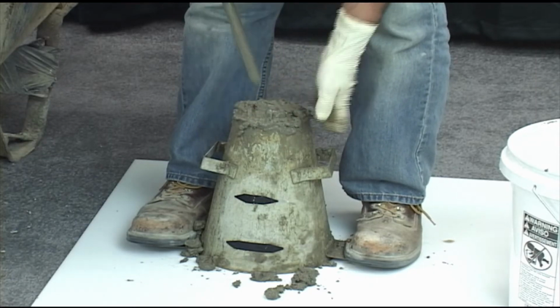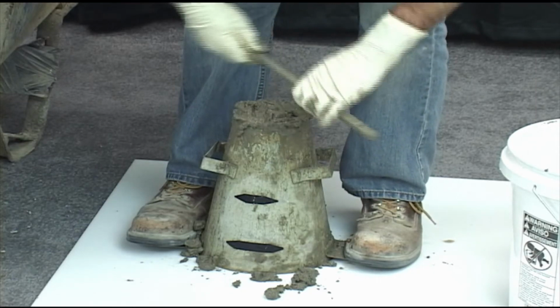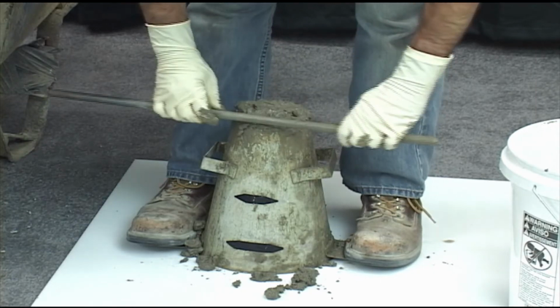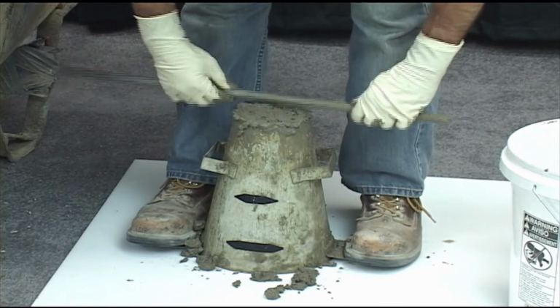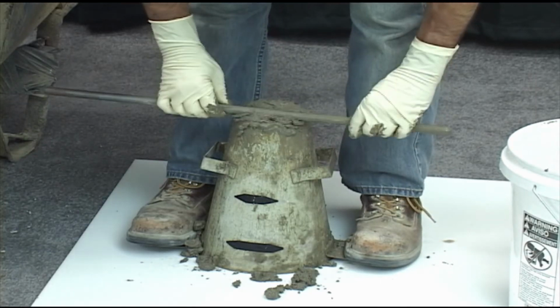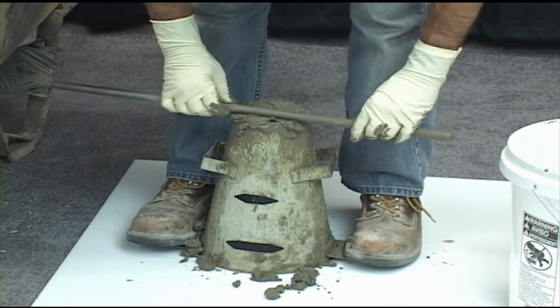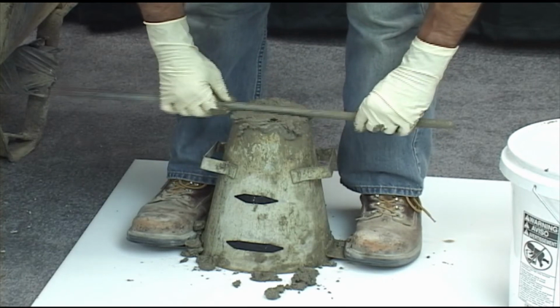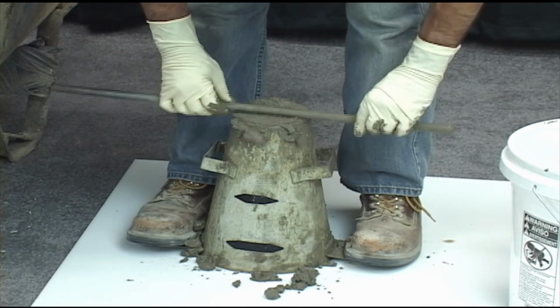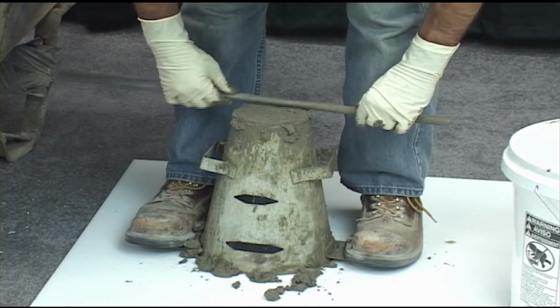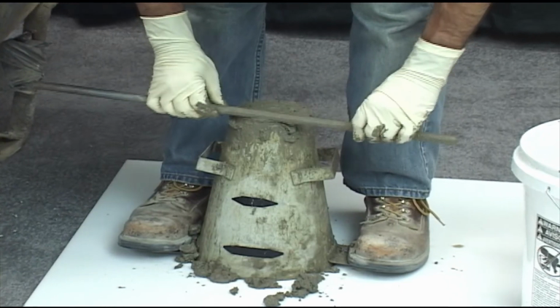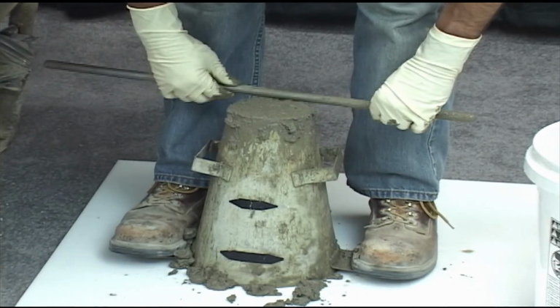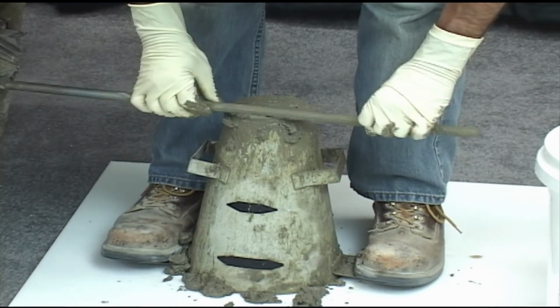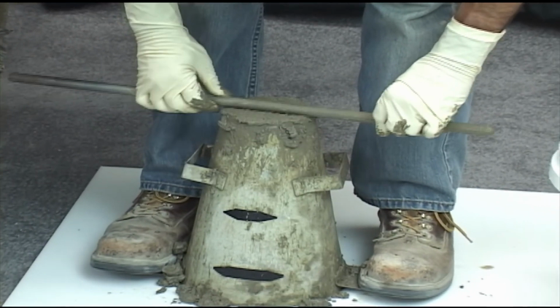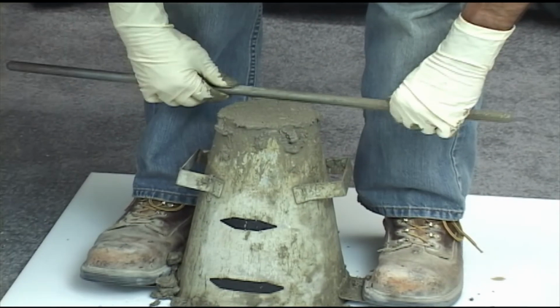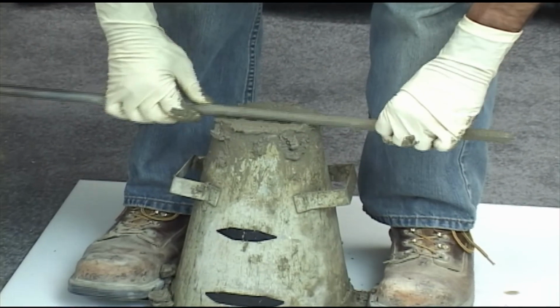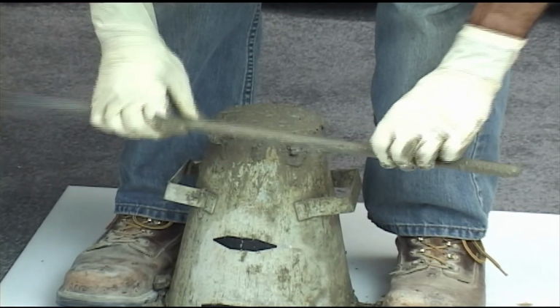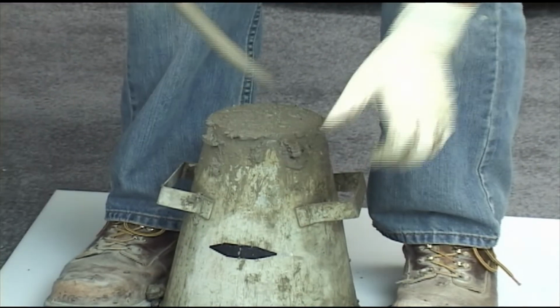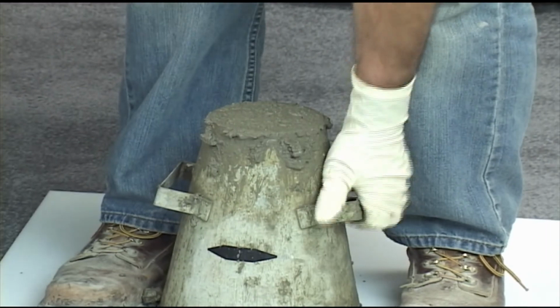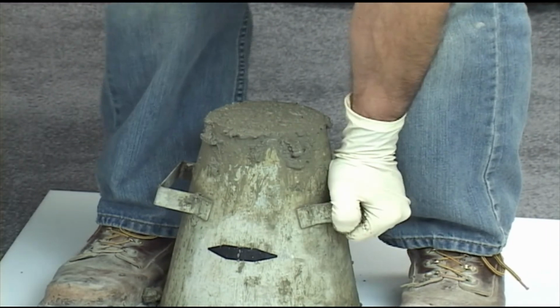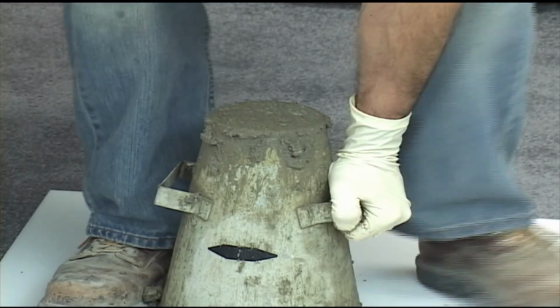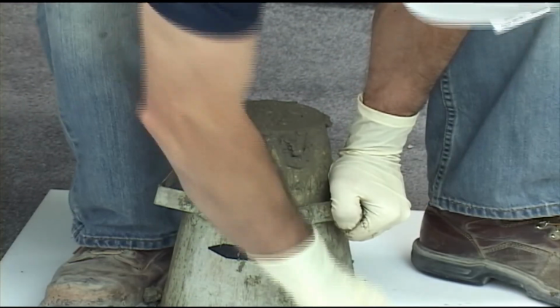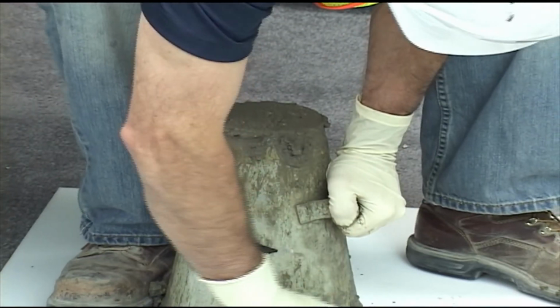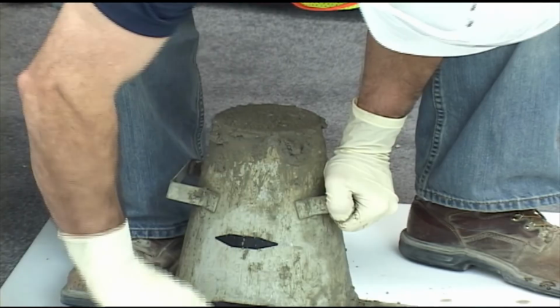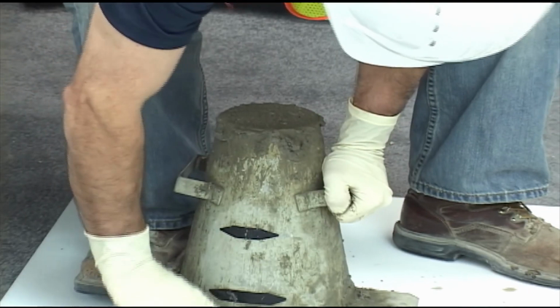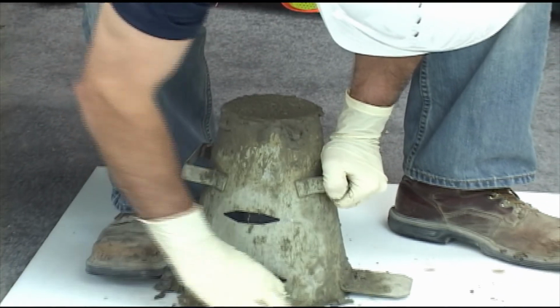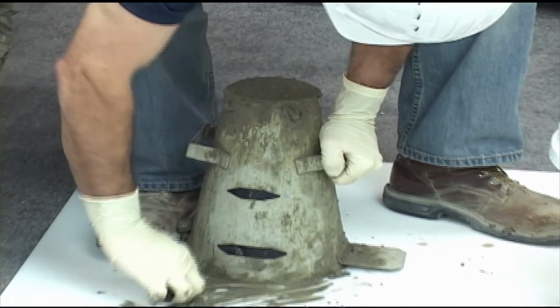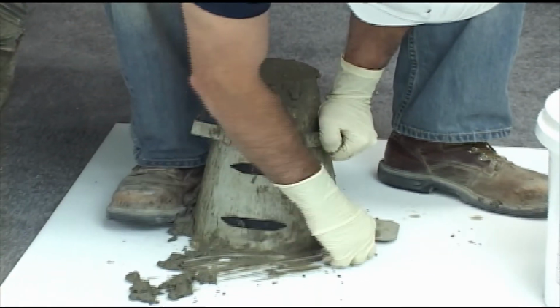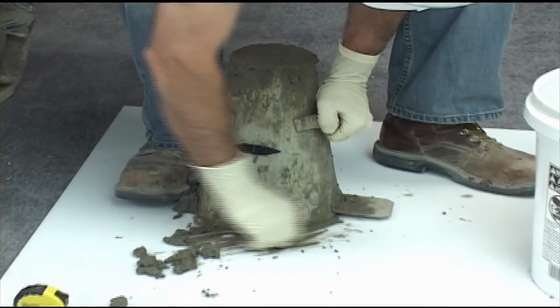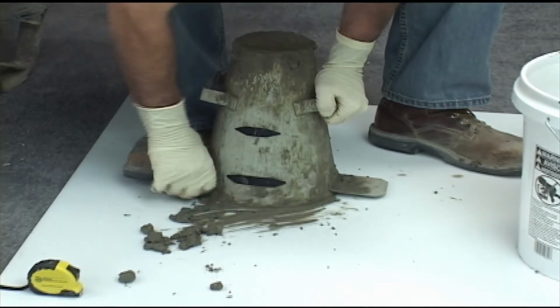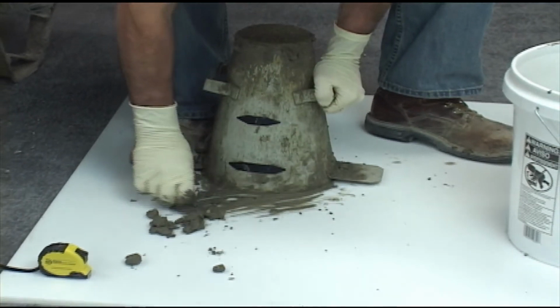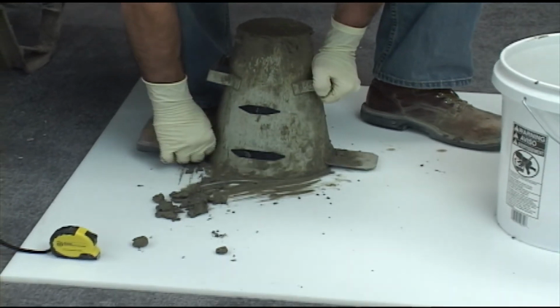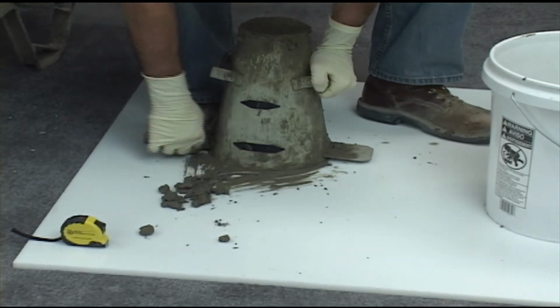Strike off the top surface of the concrete with a tamping rod in an eccentric and rolling motion. While maintaining downward pressure, remove any concrete which has collected around the base of the cone.